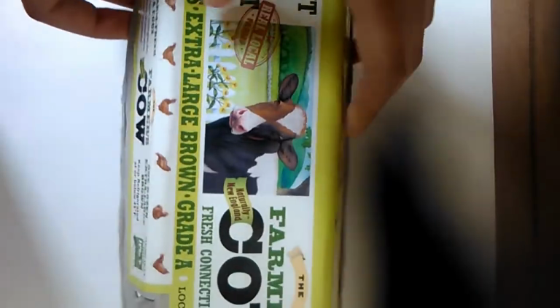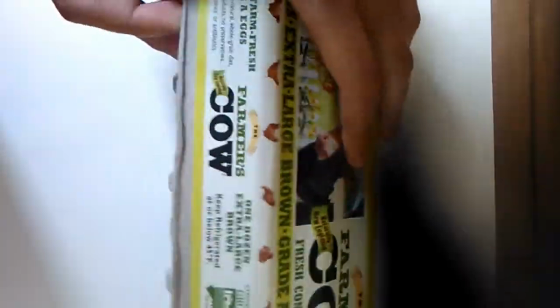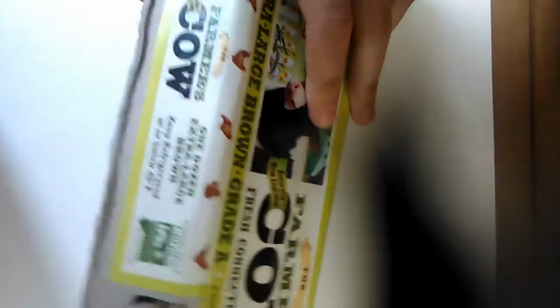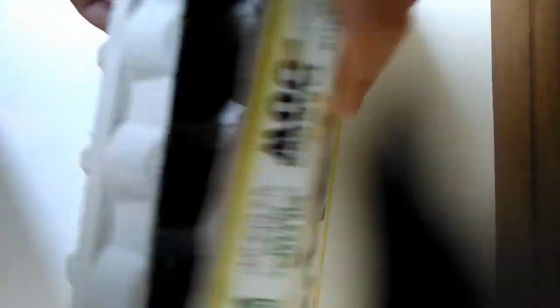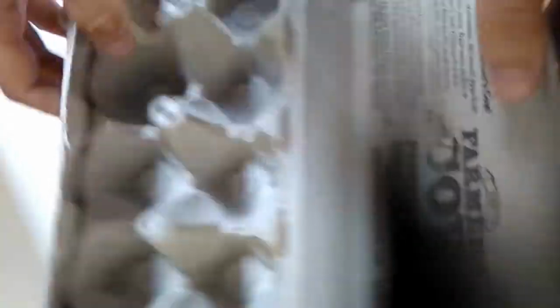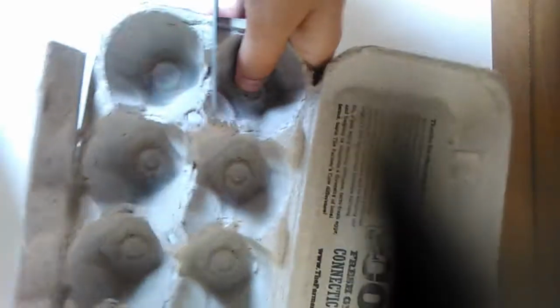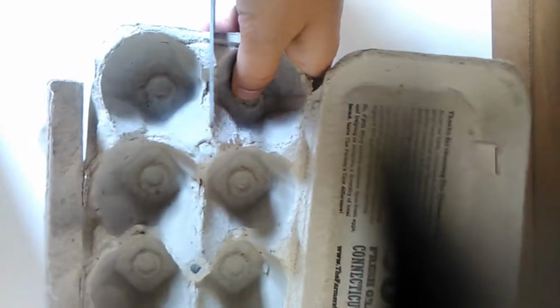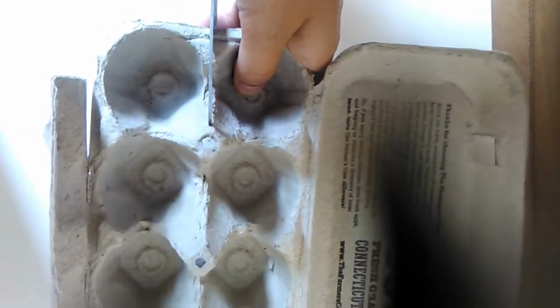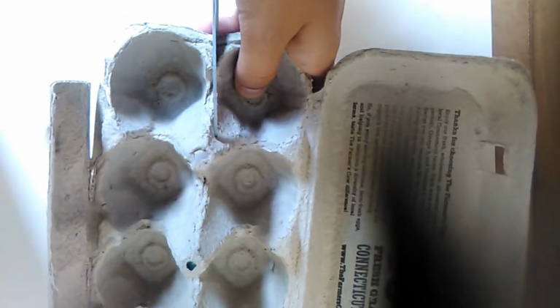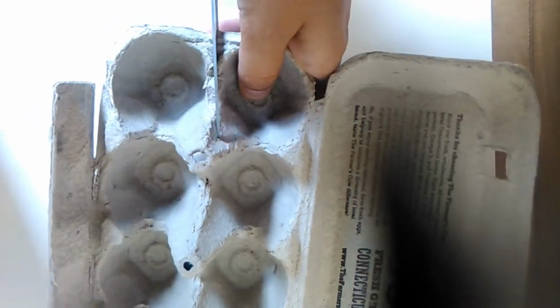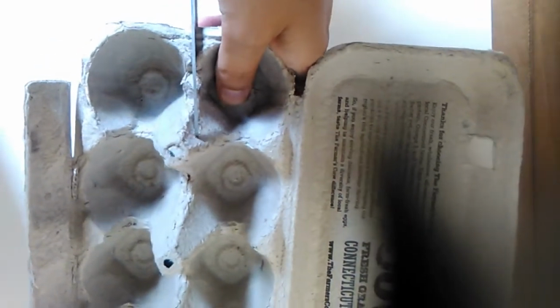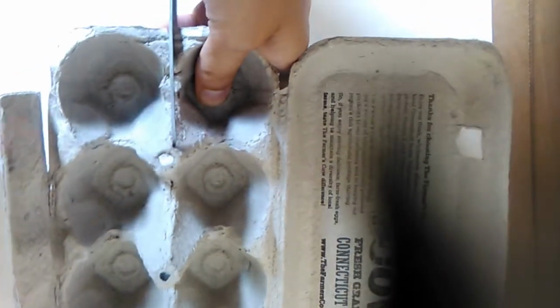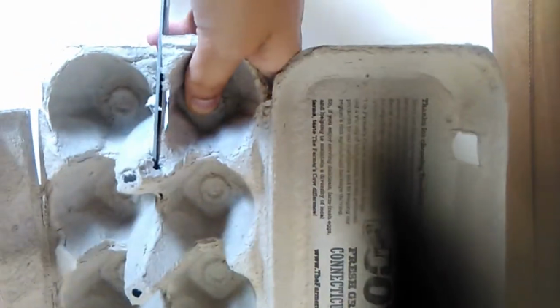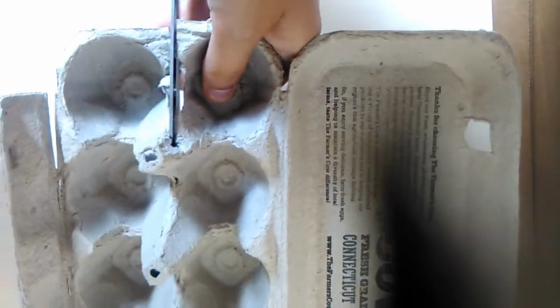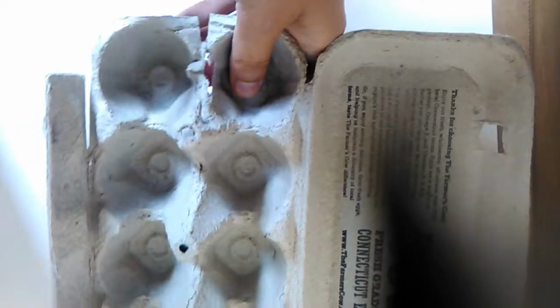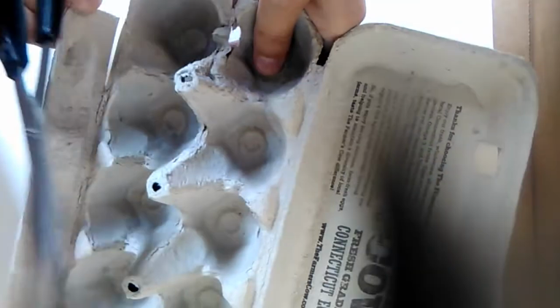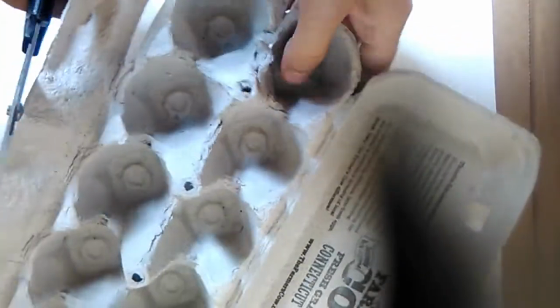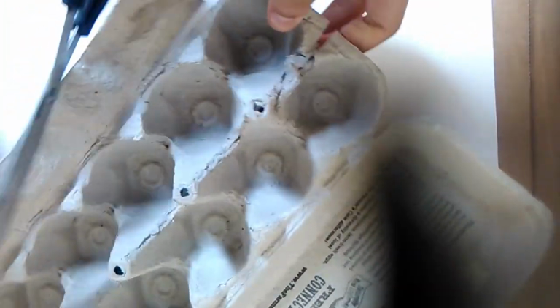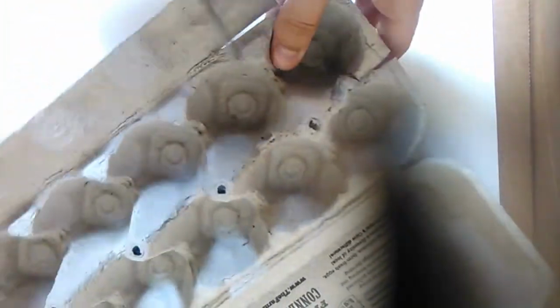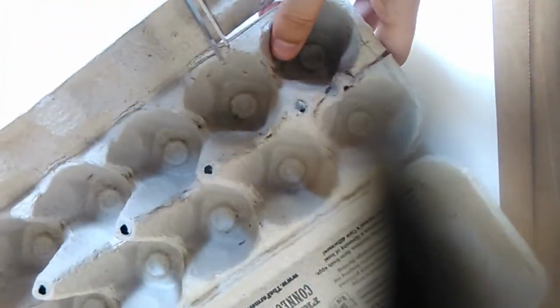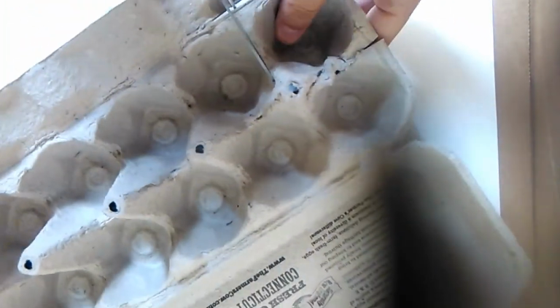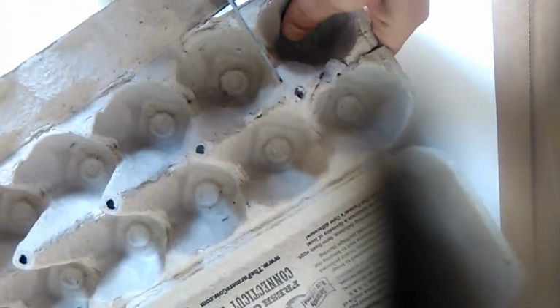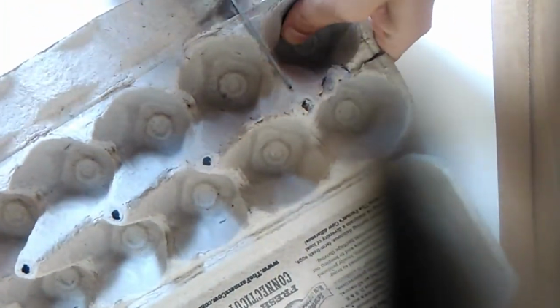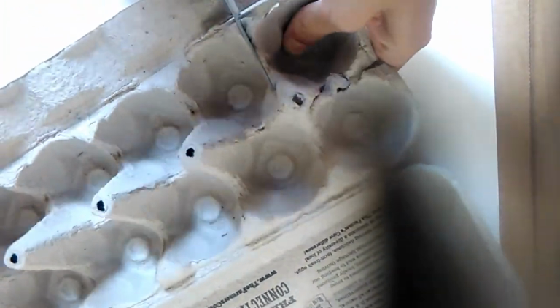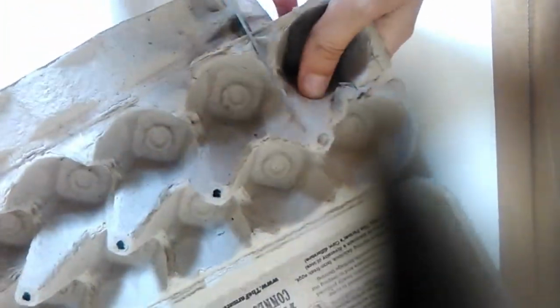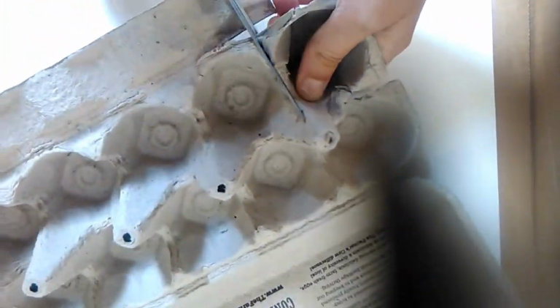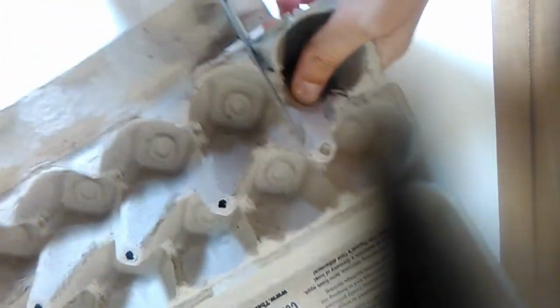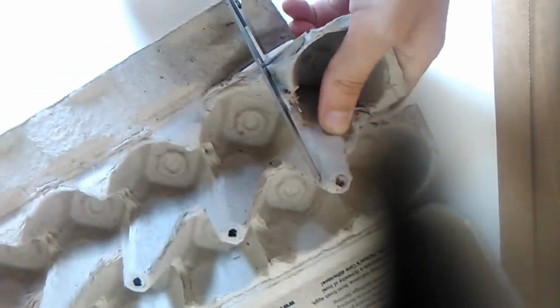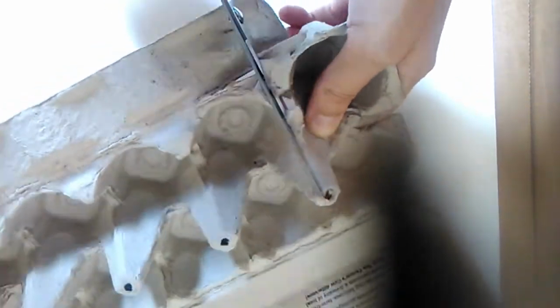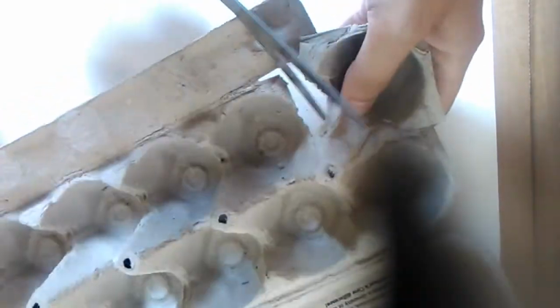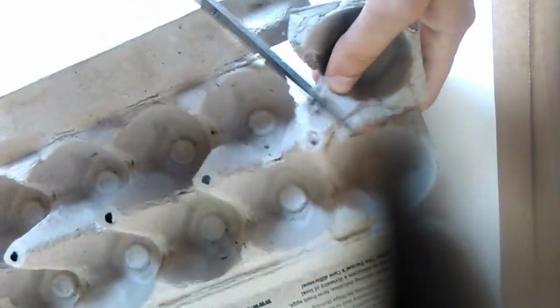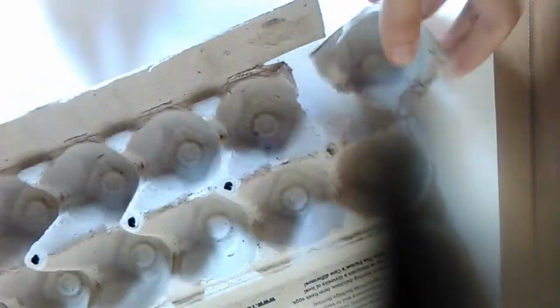First you have to cut a piece off of your egg carton. Cutting the heavy cardboard can be pretty hard, so you may need to ask one of your grown-up friends to do this part for you. This will be our snail shell.